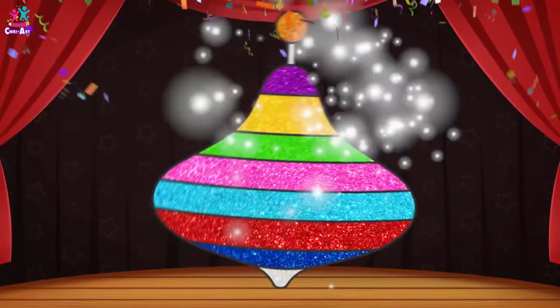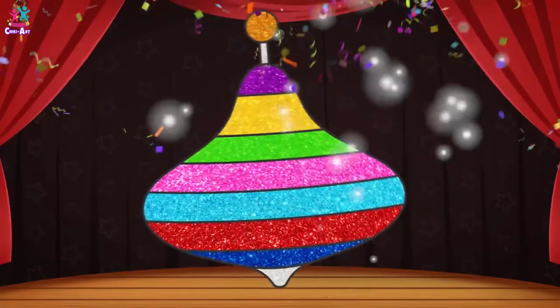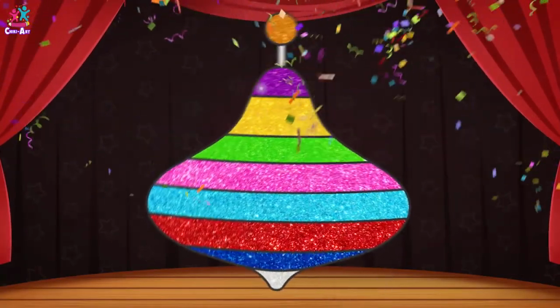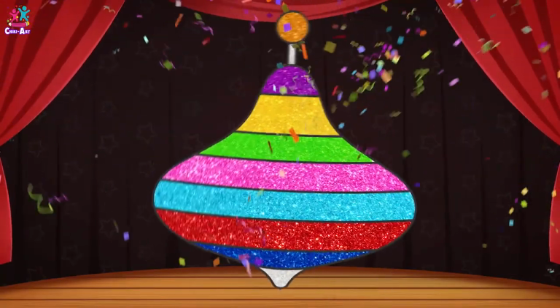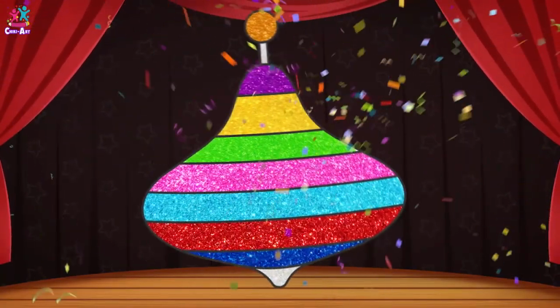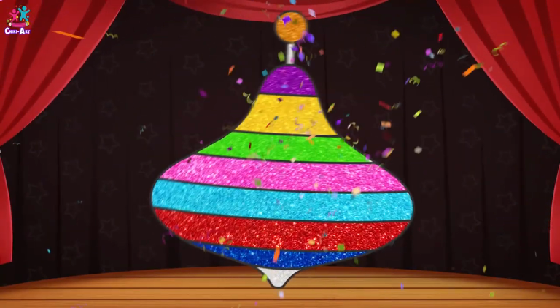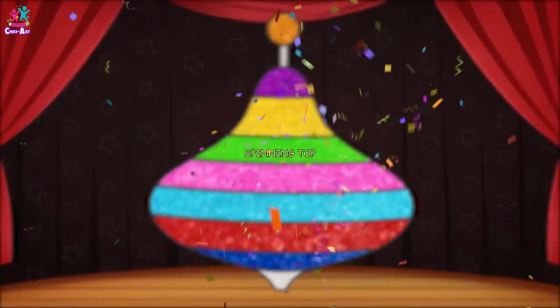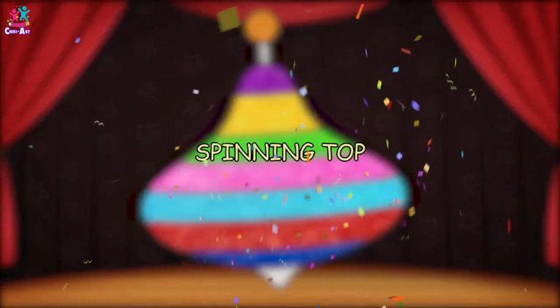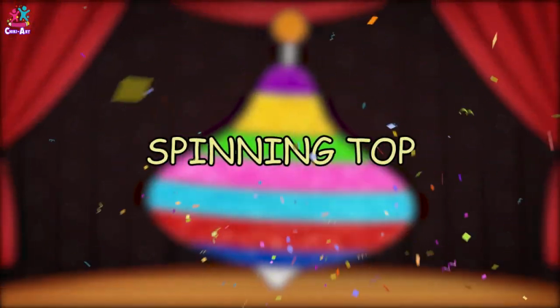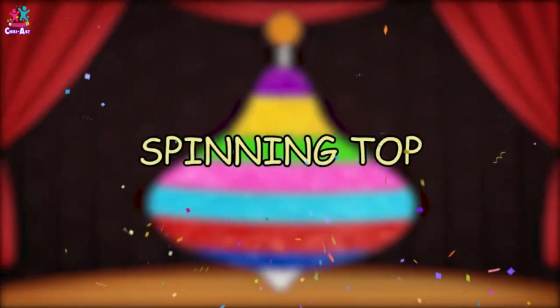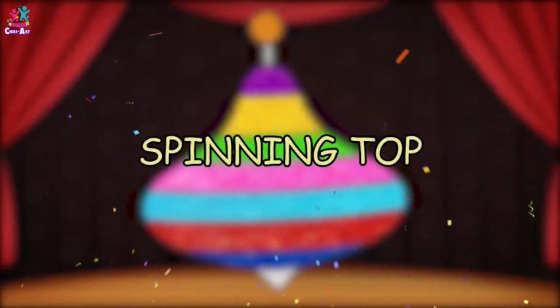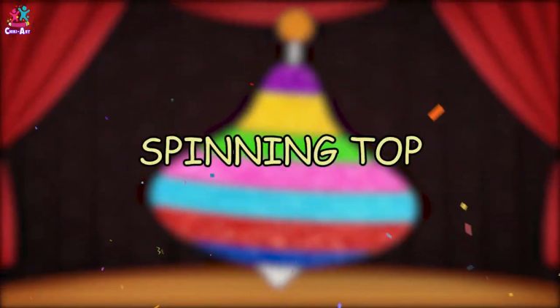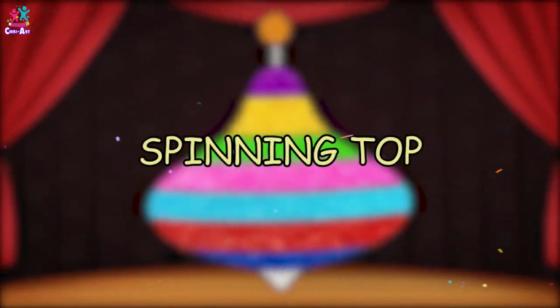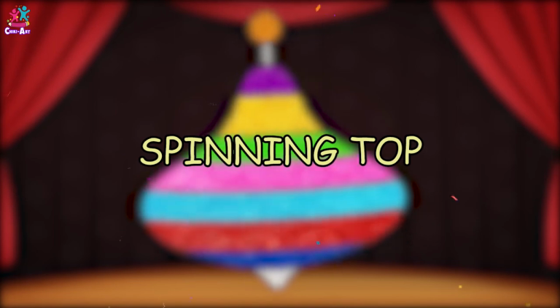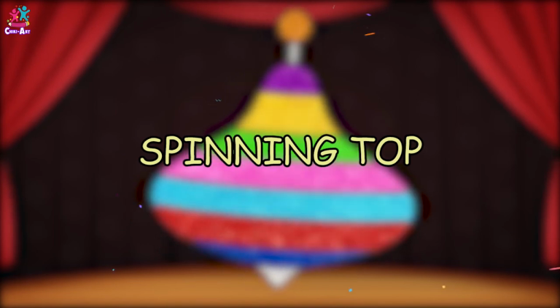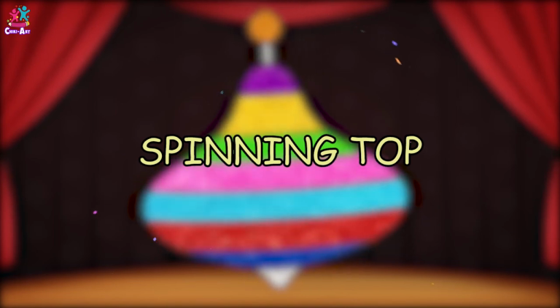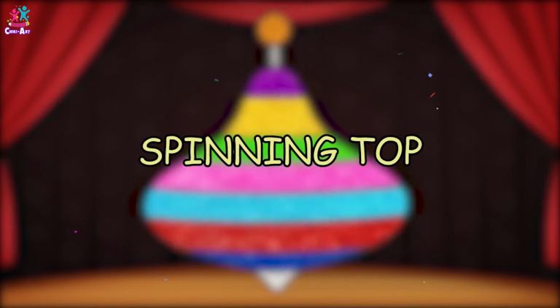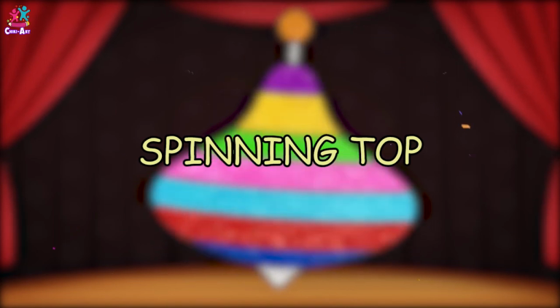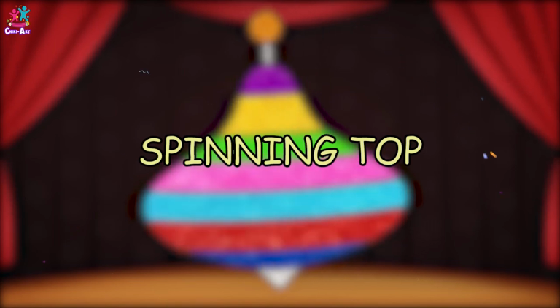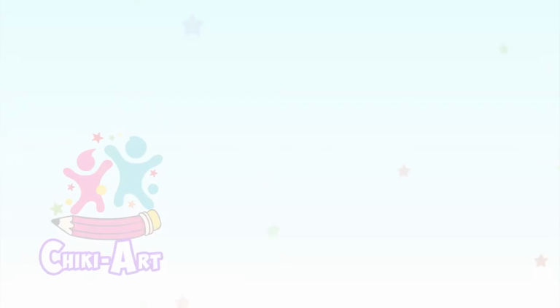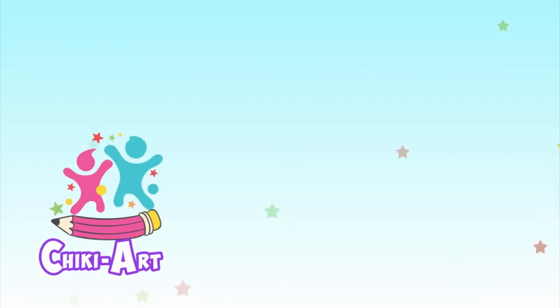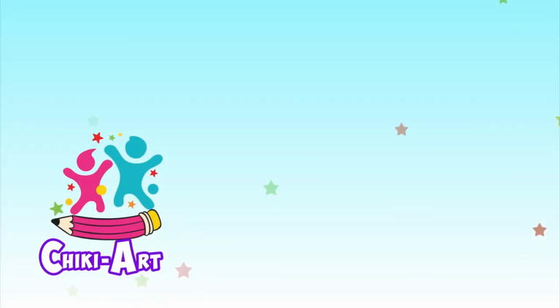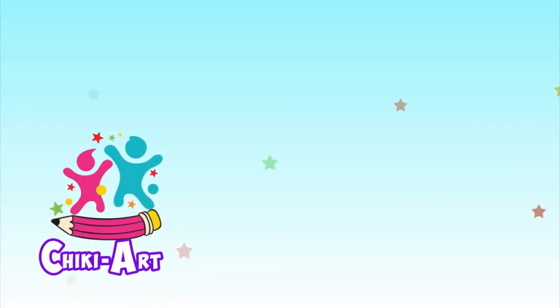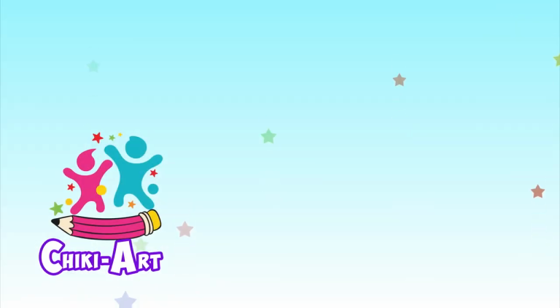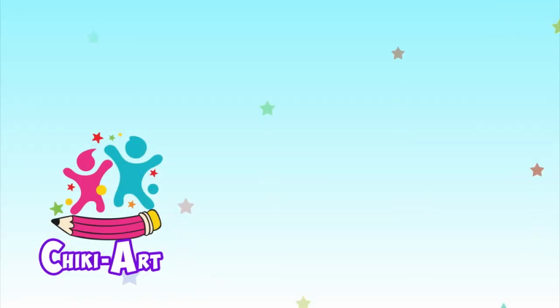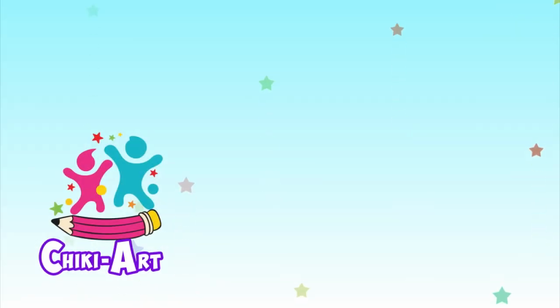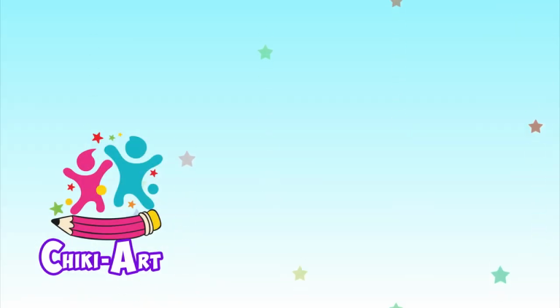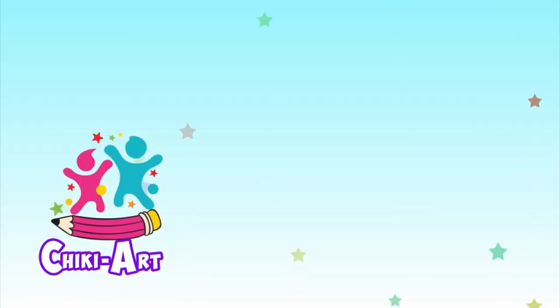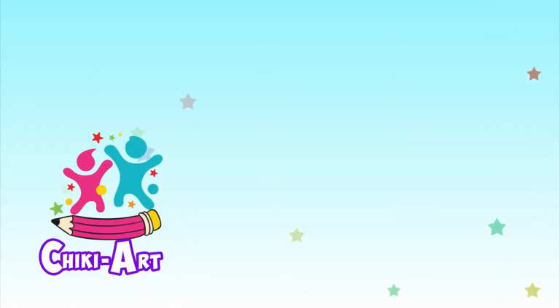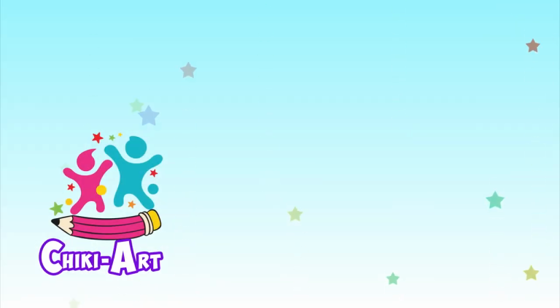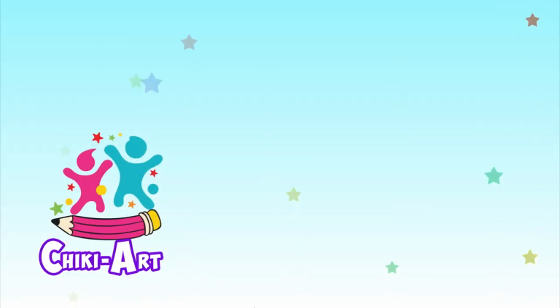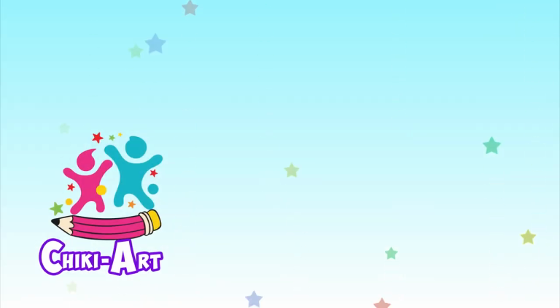And there you go! Look at it go! Wouldn't you love playing with this colourful spinning top? Subscribe and watch more!